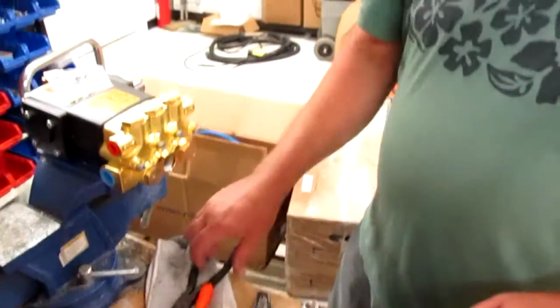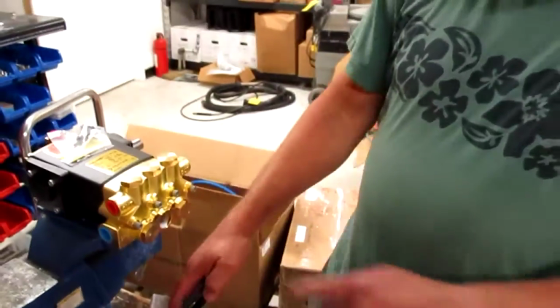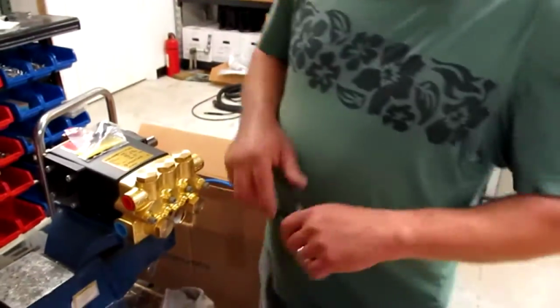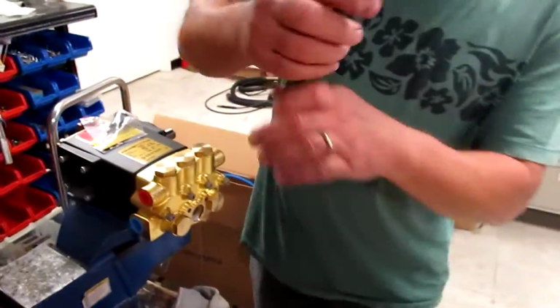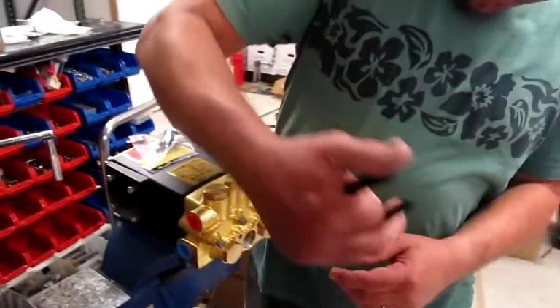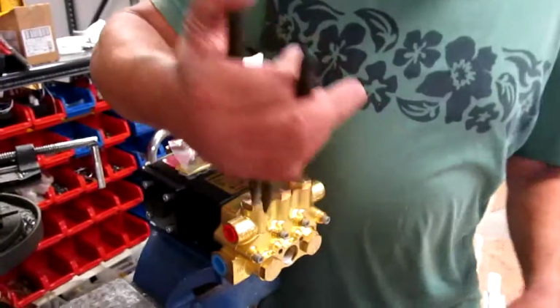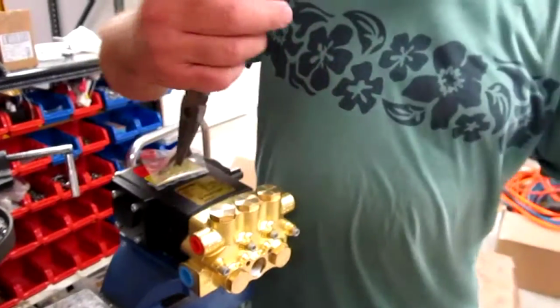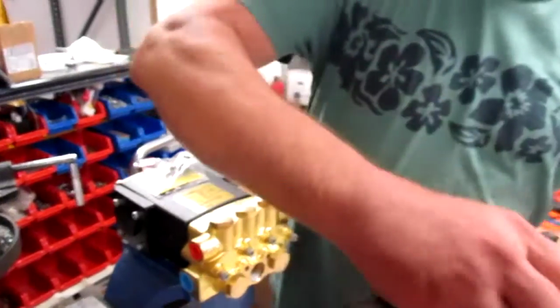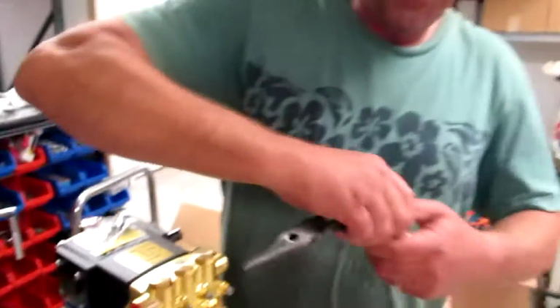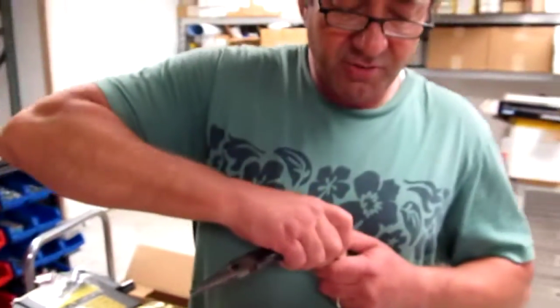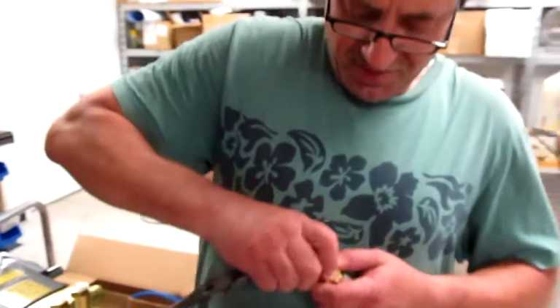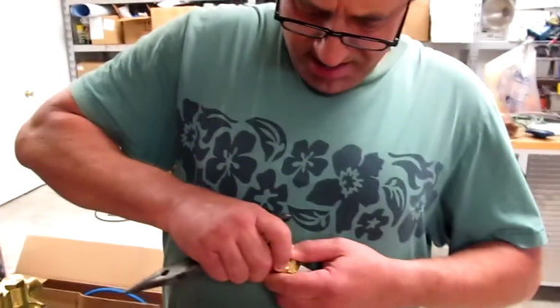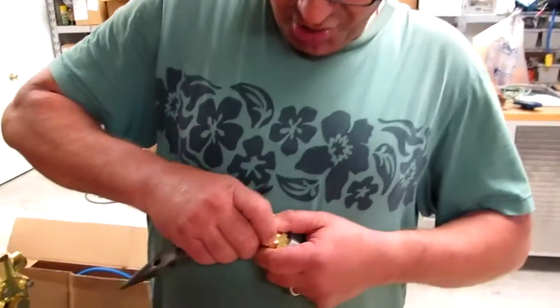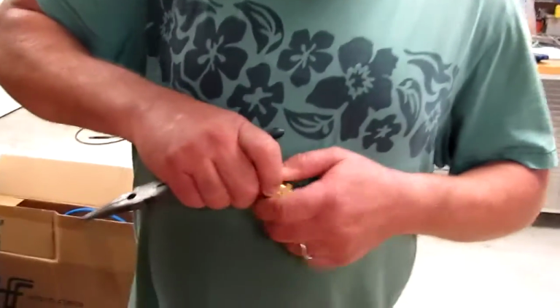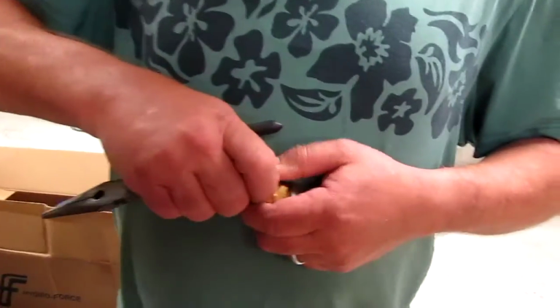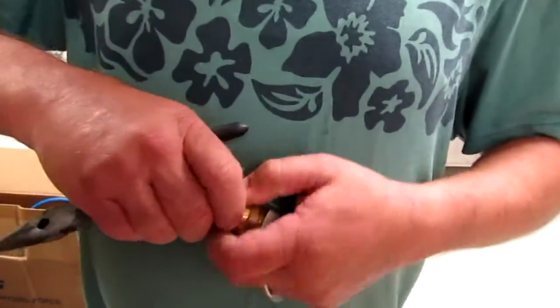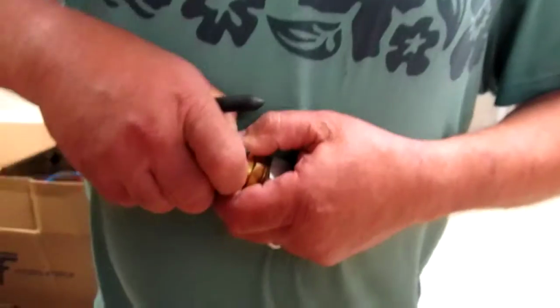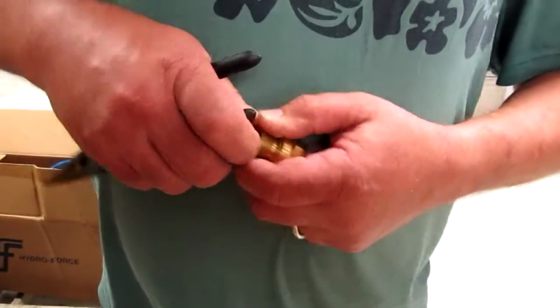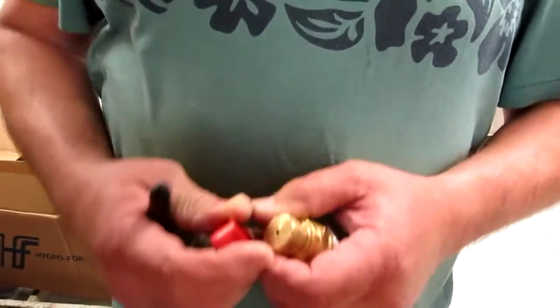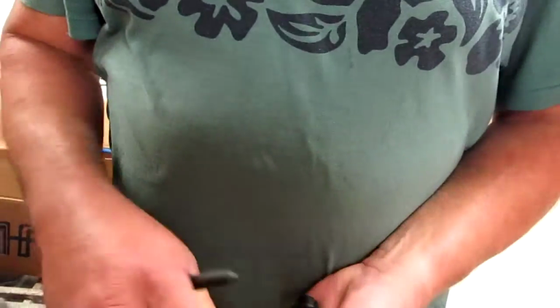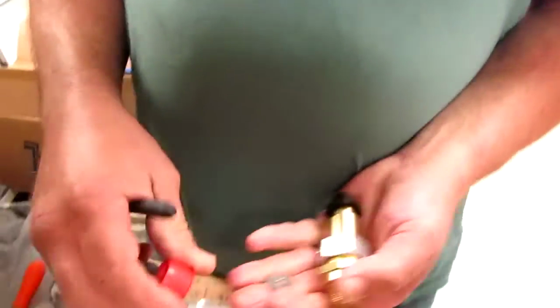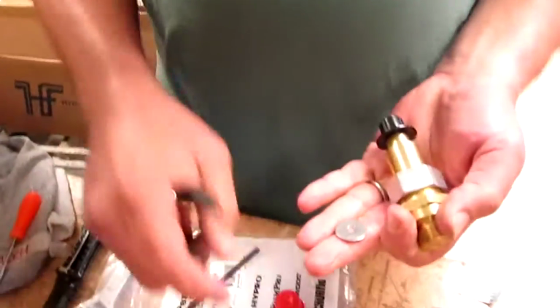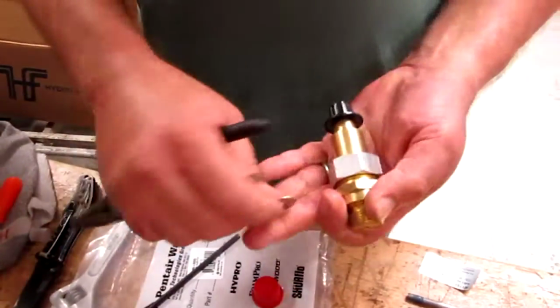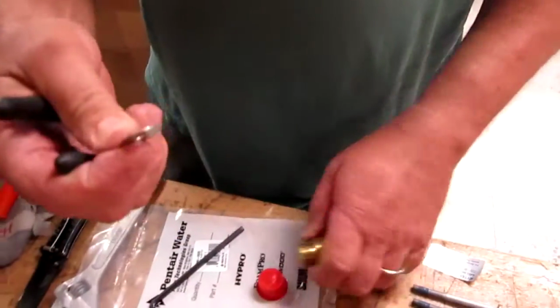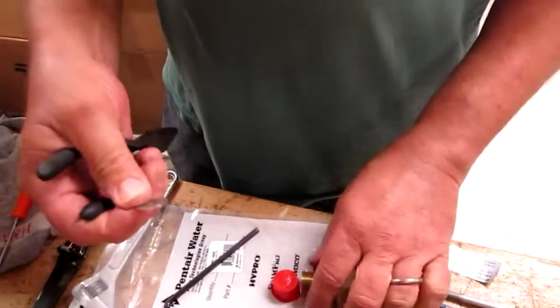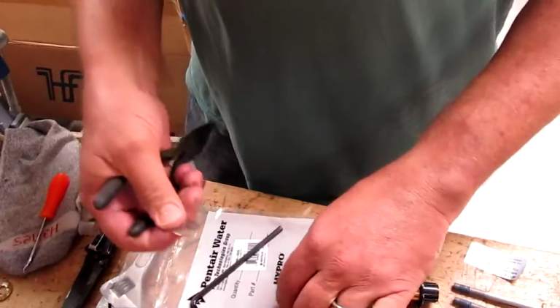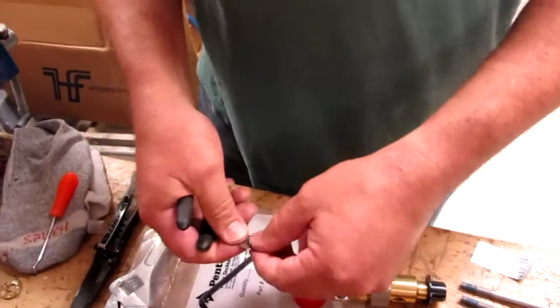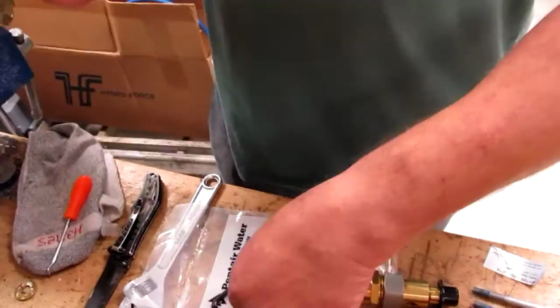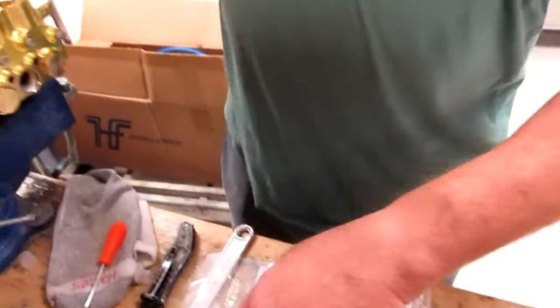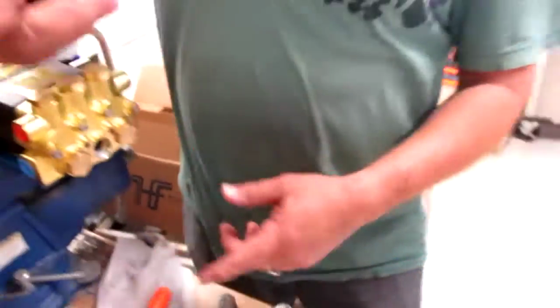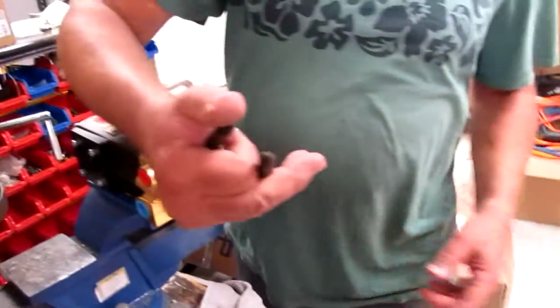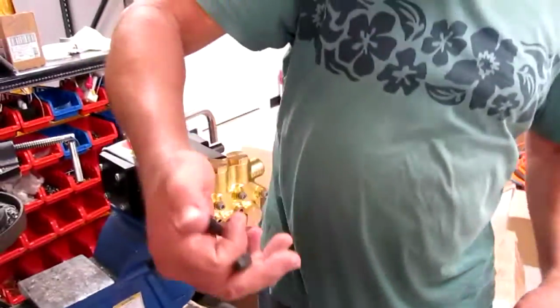Now you need to get the check valve out, because there's a part of this called a slinger ring. On the new ones, it'll be located inside this red cap — don't lose it. That's the slinger ring, and it has to go under the valve, under the o-ring that's under the valve.